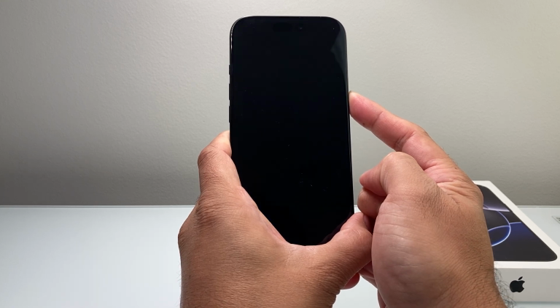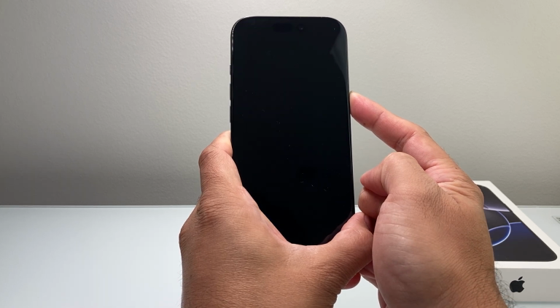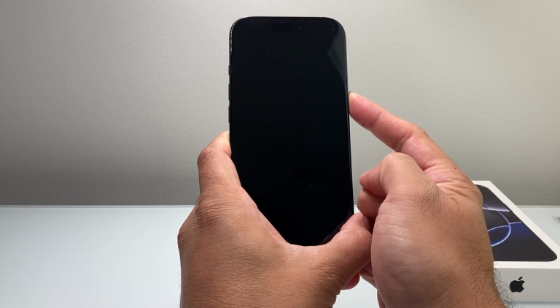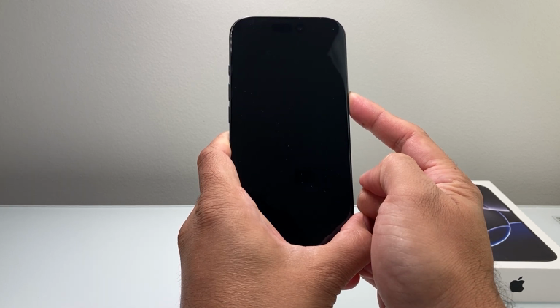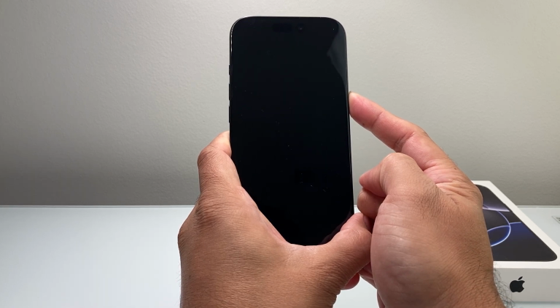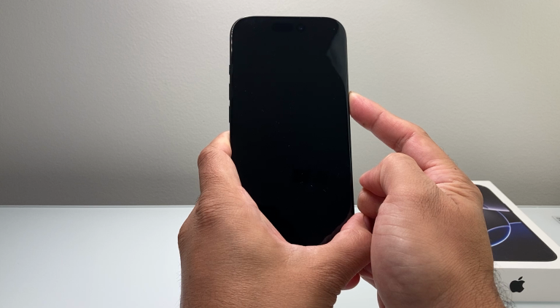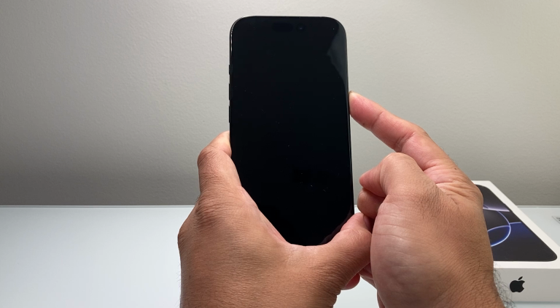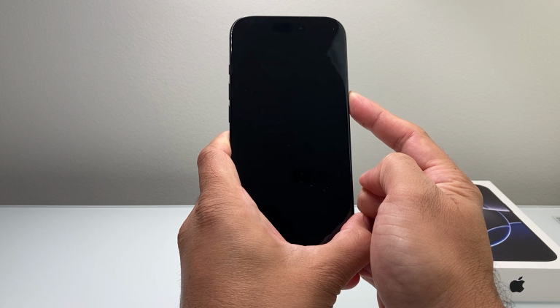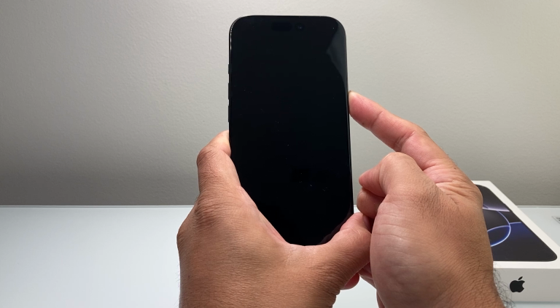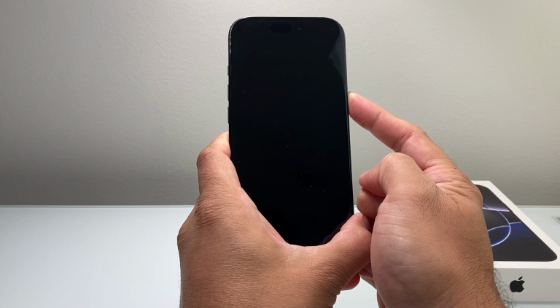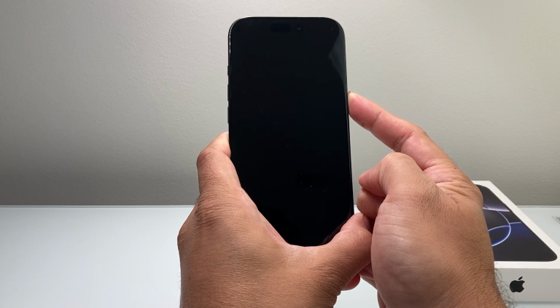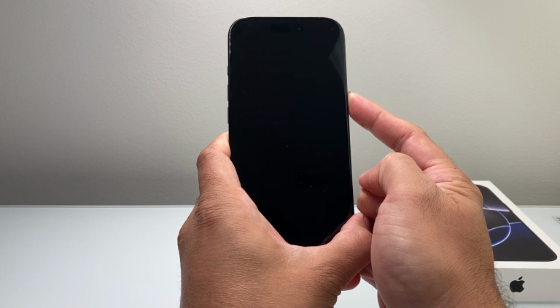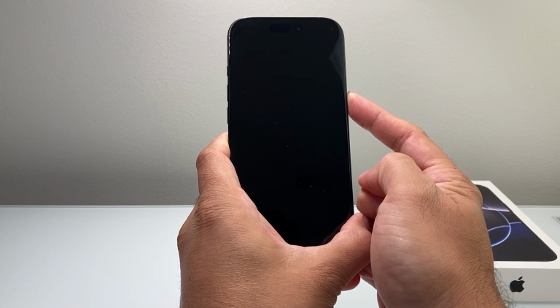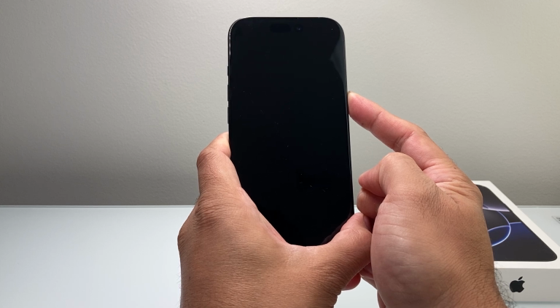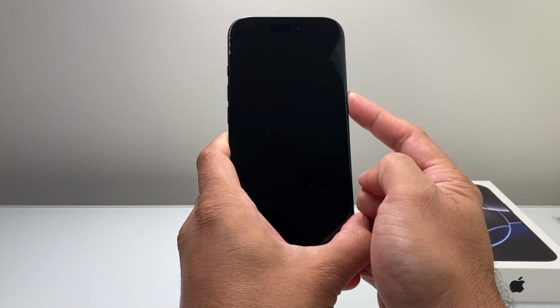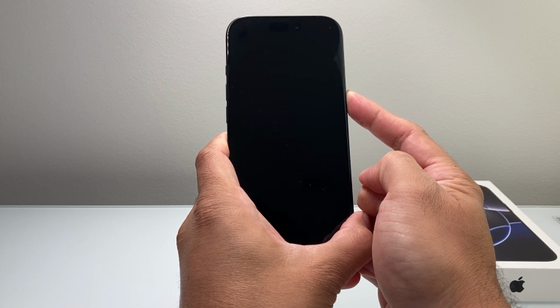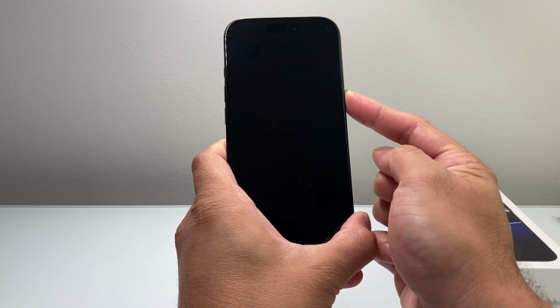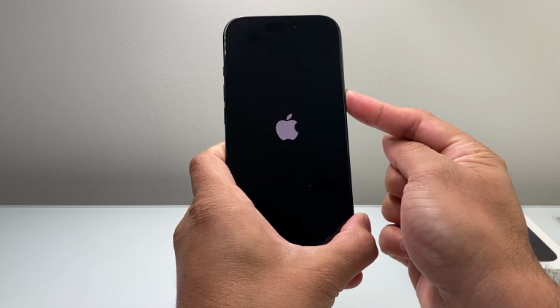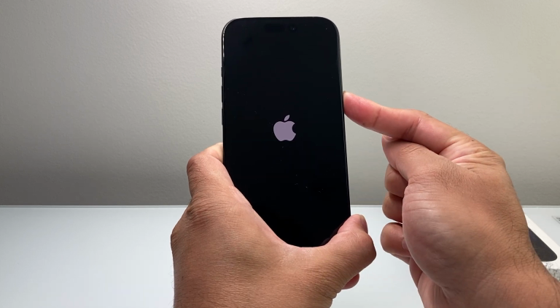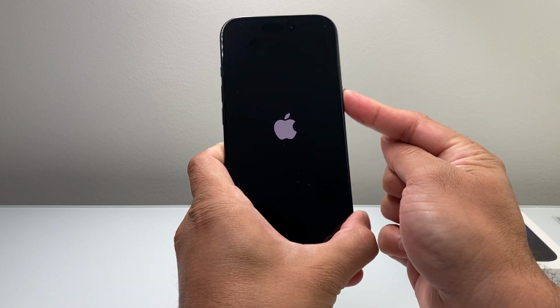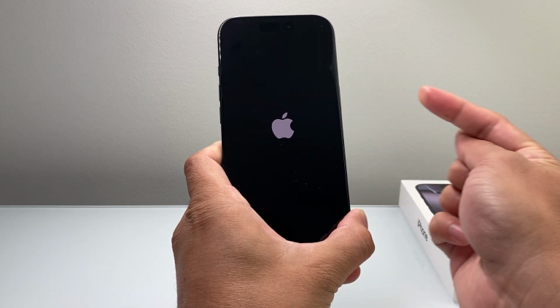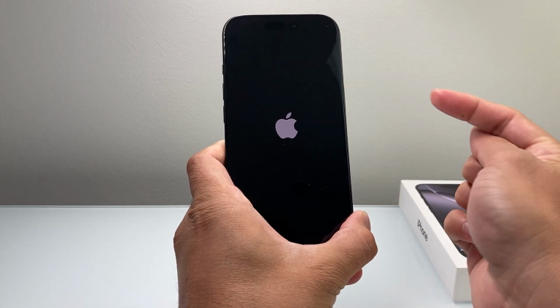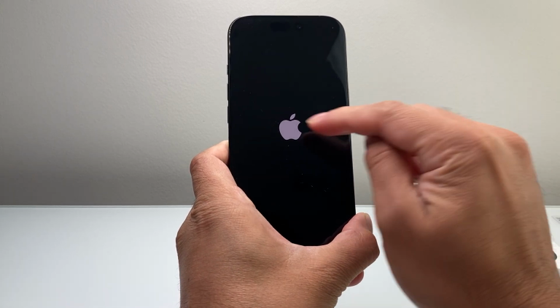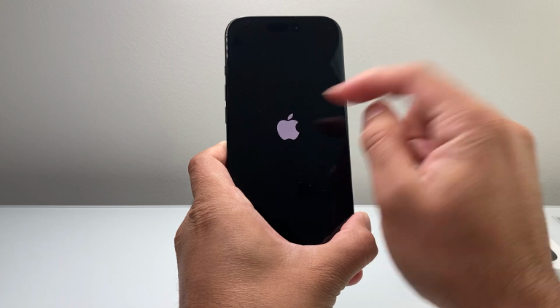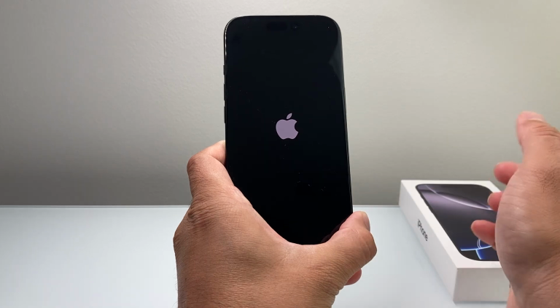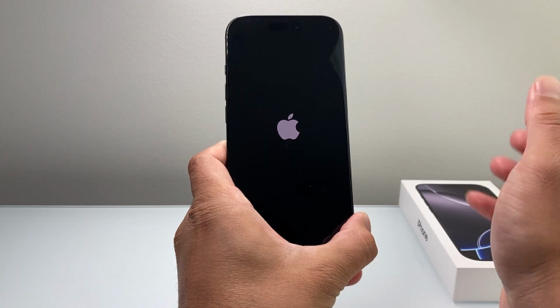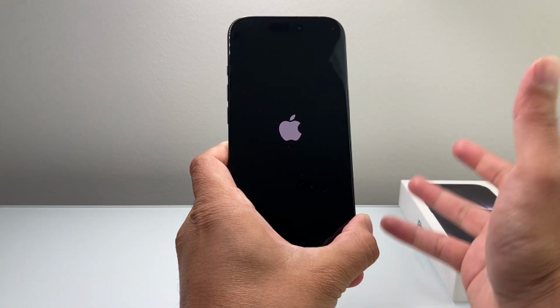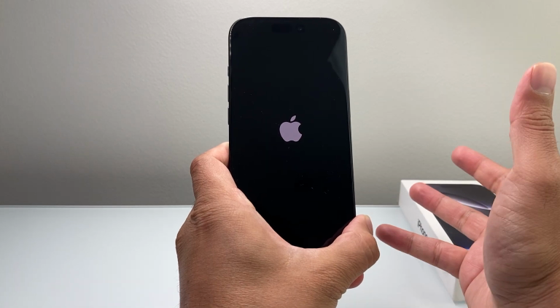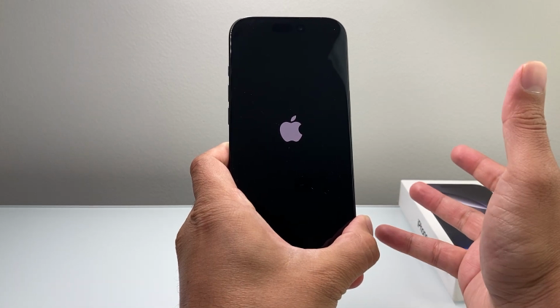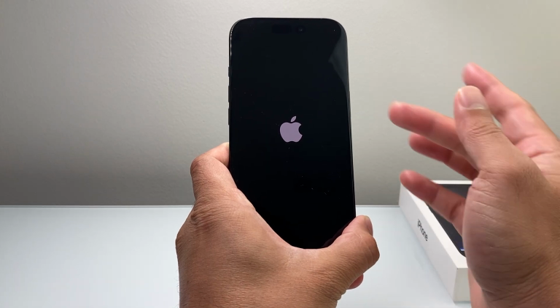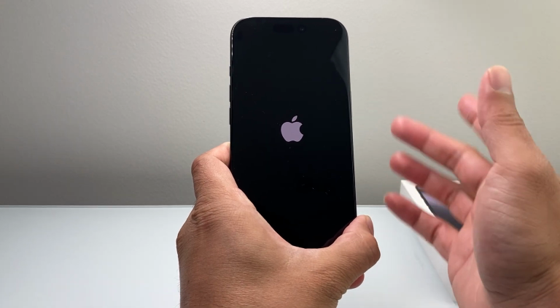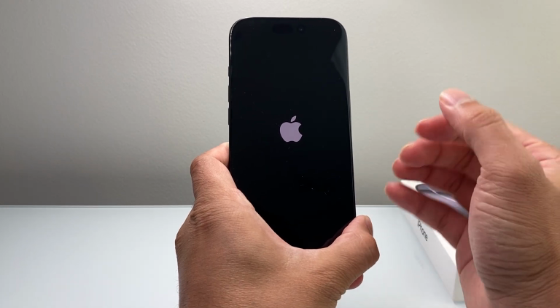The key thing here is to quickly press and release the volume up and volume down one after another before holding on to that side button. Once you see the Apple logo, let go of that side button.